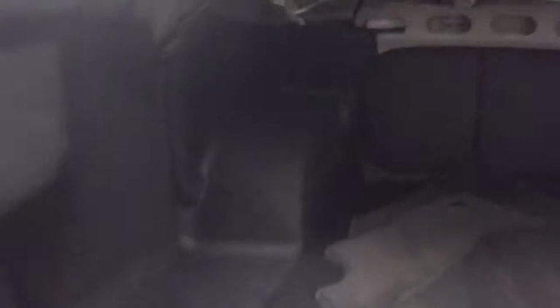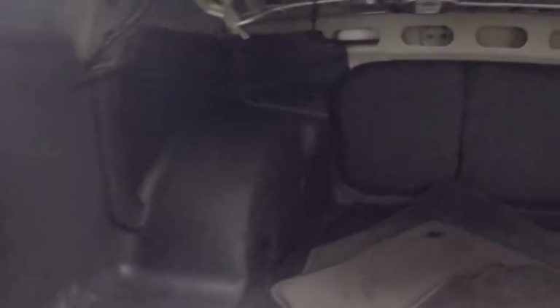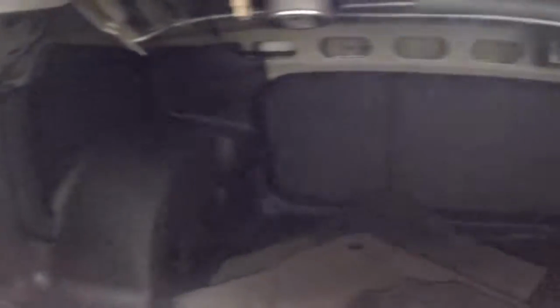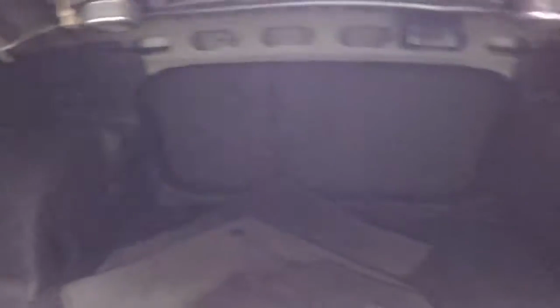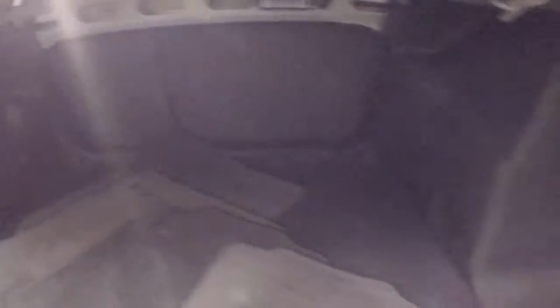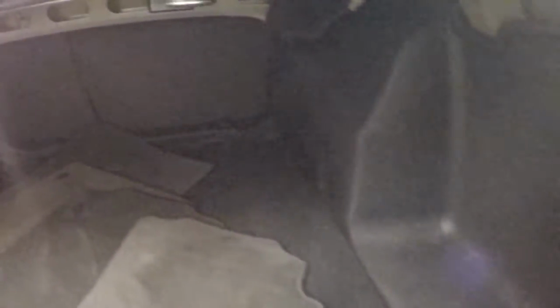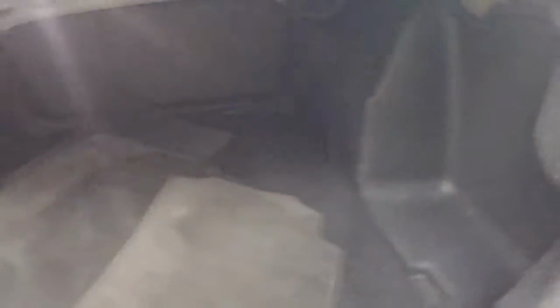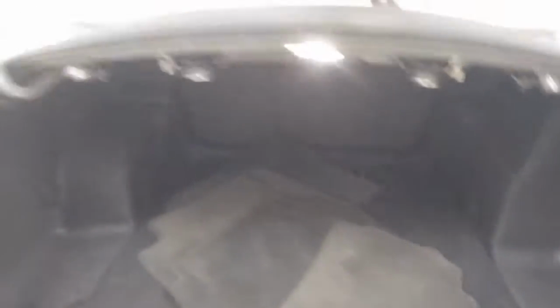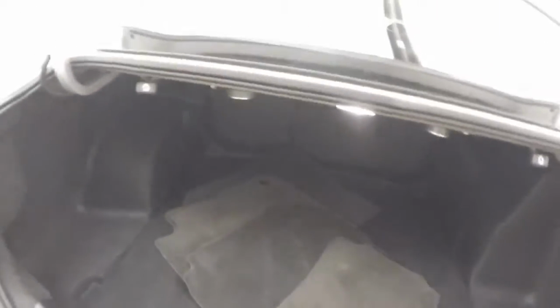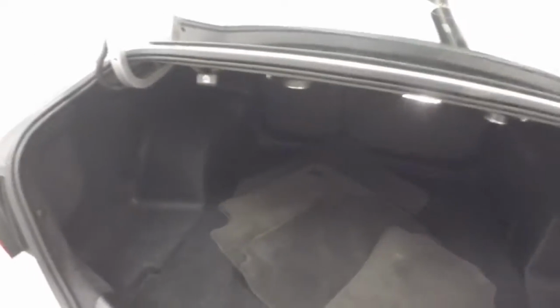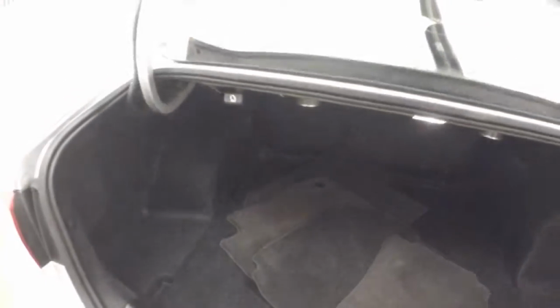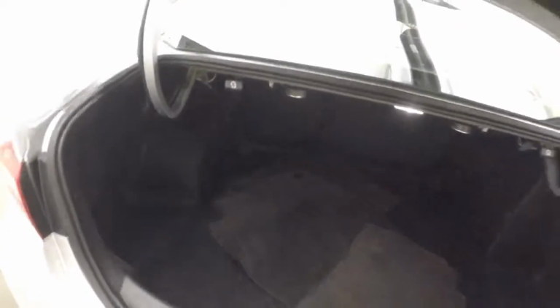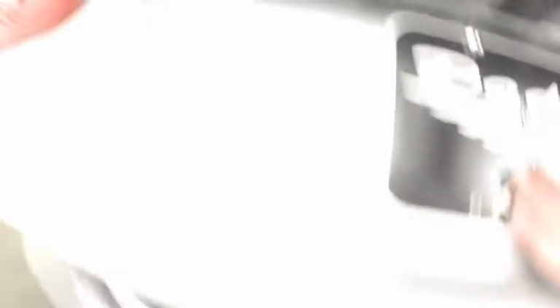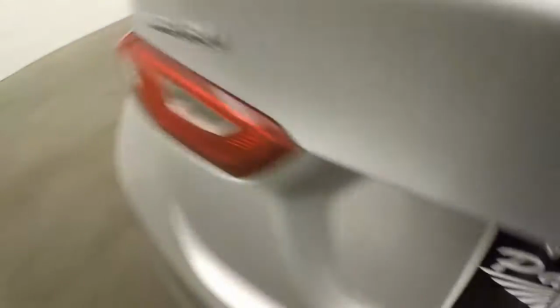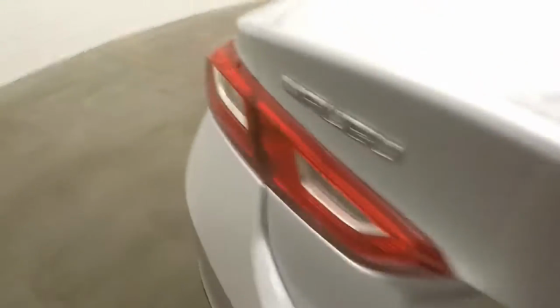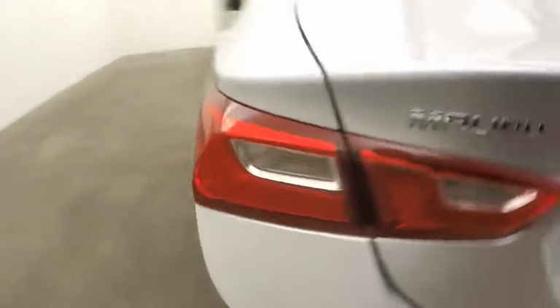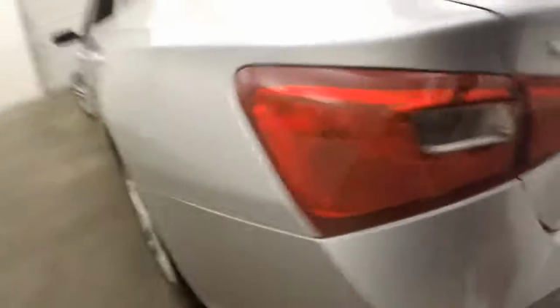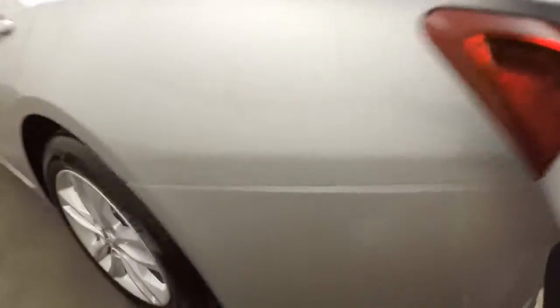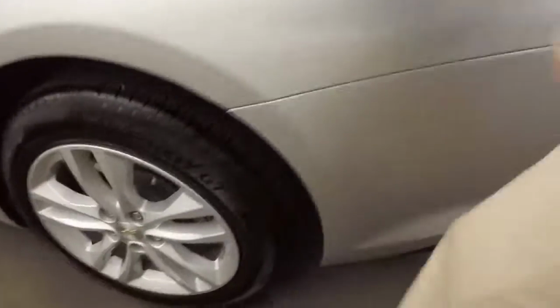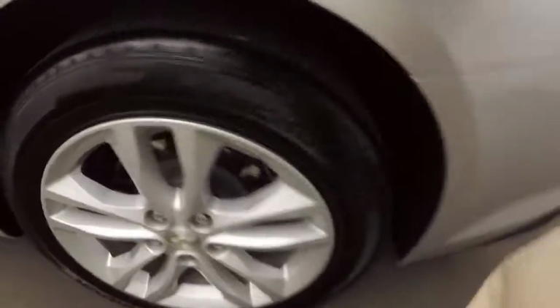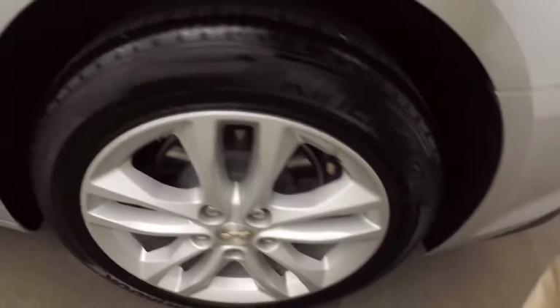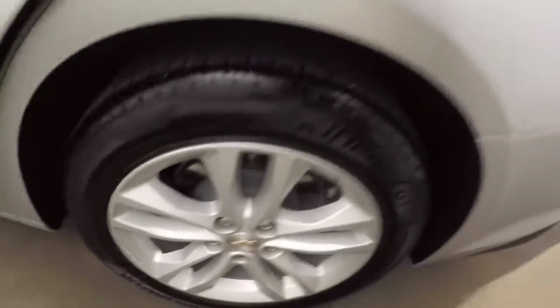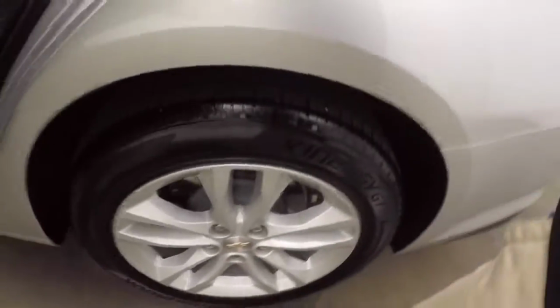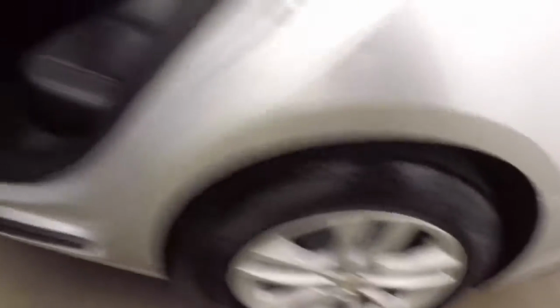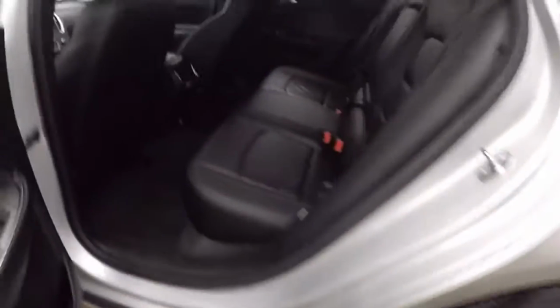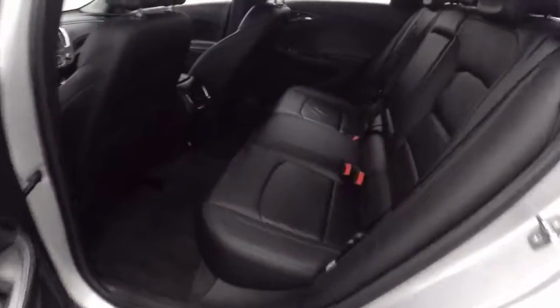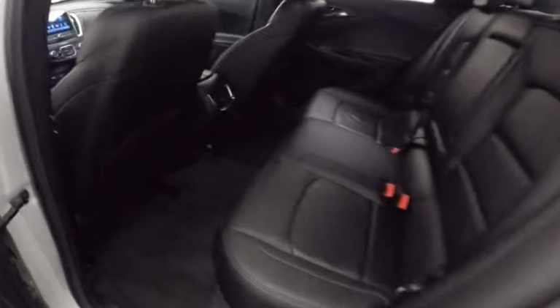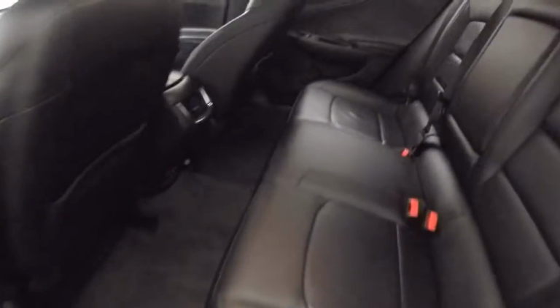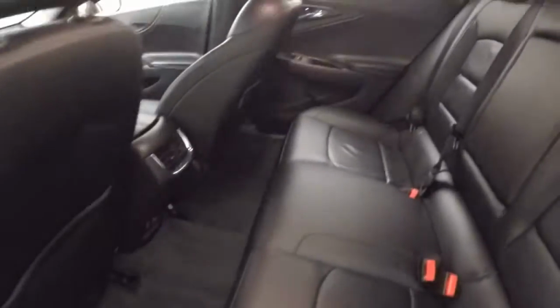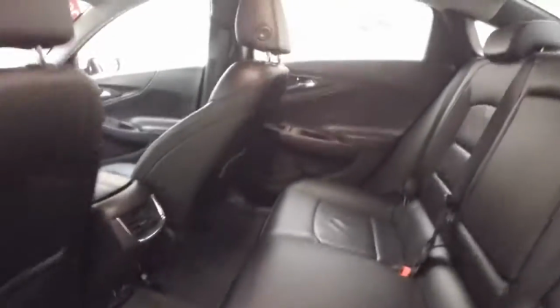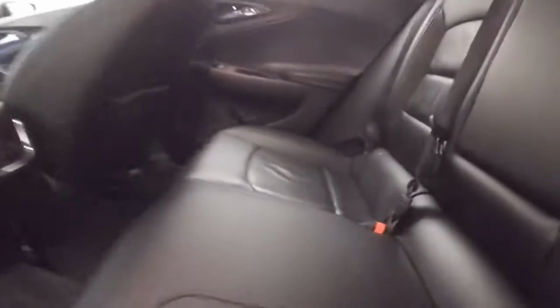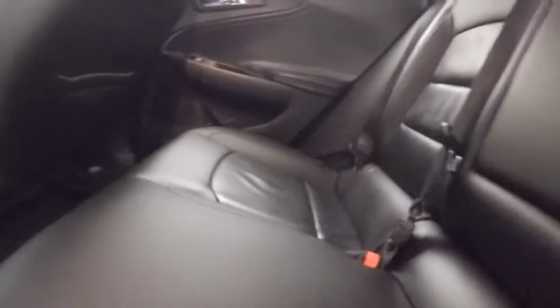Plenty of space in the trunk, tons of room for cargo, and those alloy wheels. Nice interior, plenty of space.